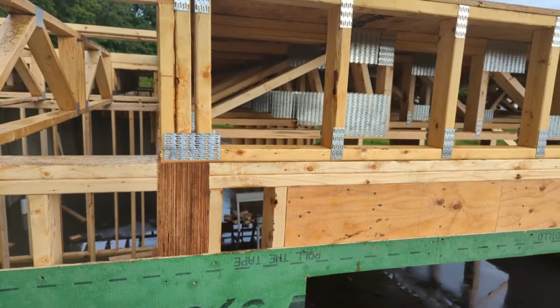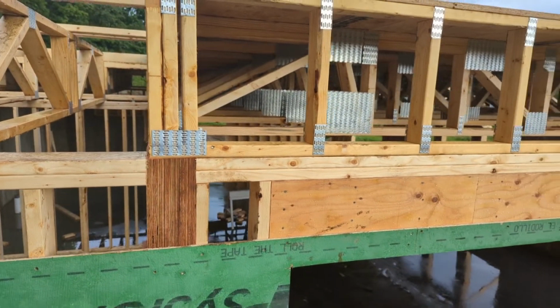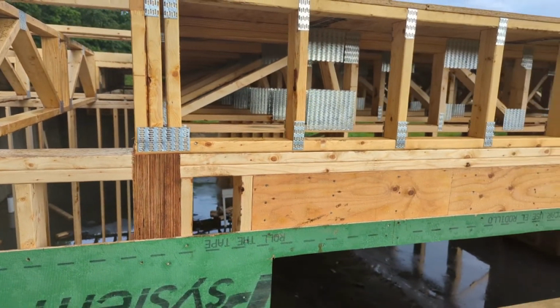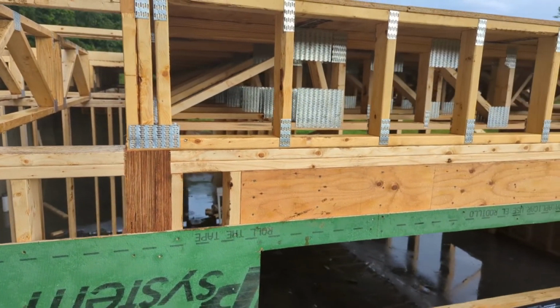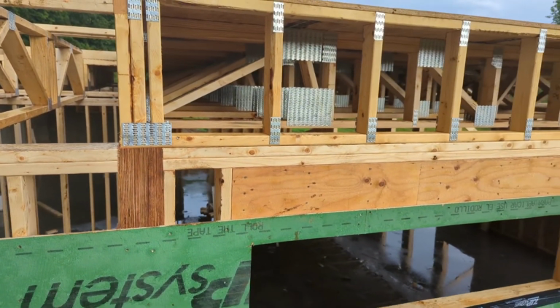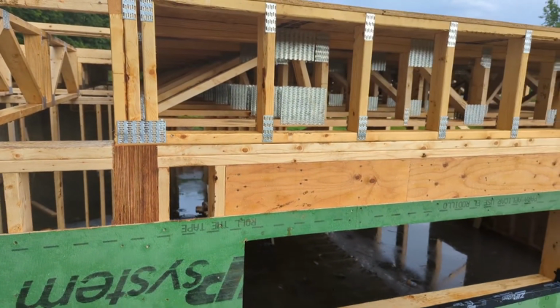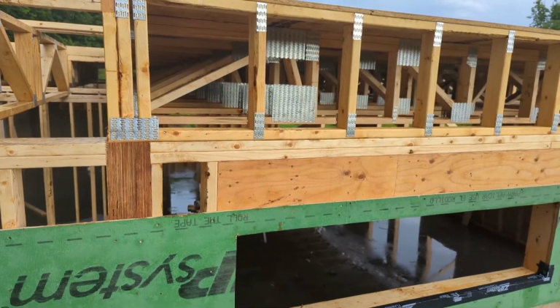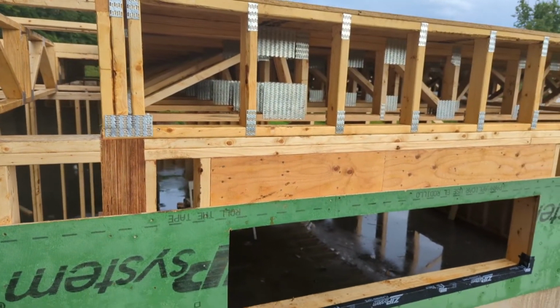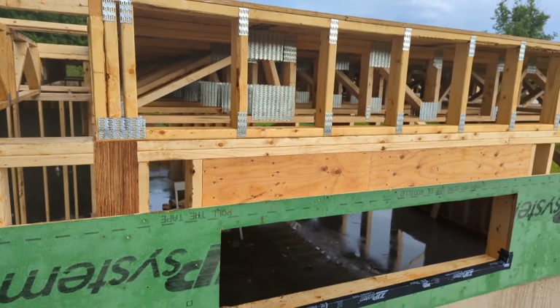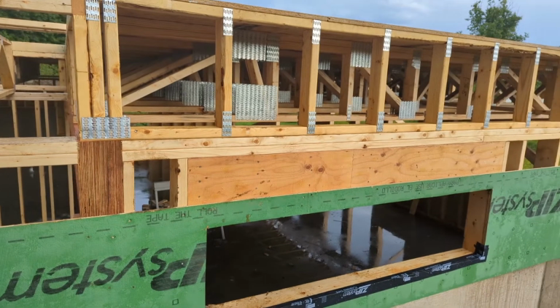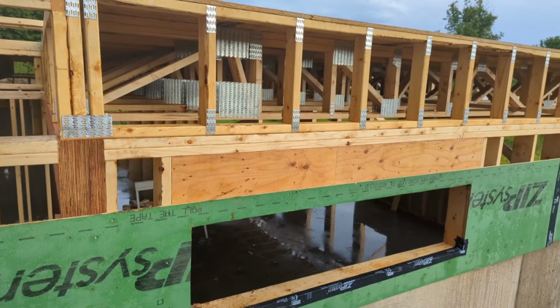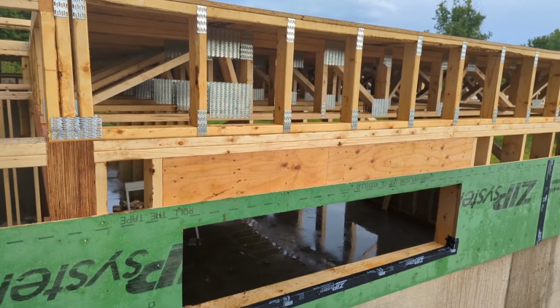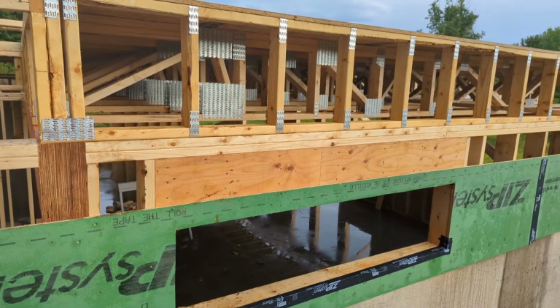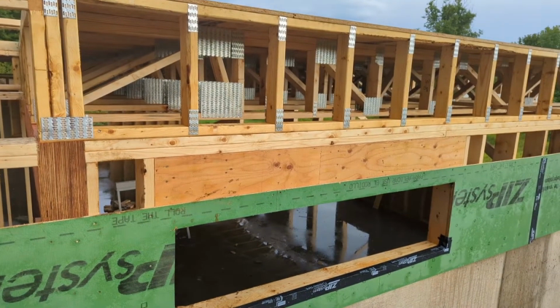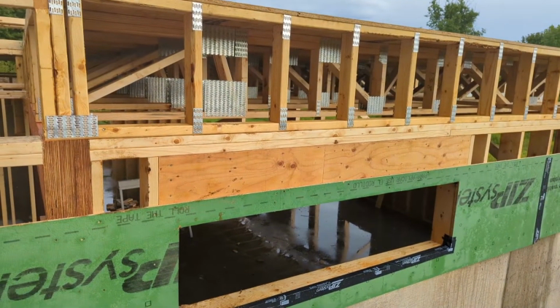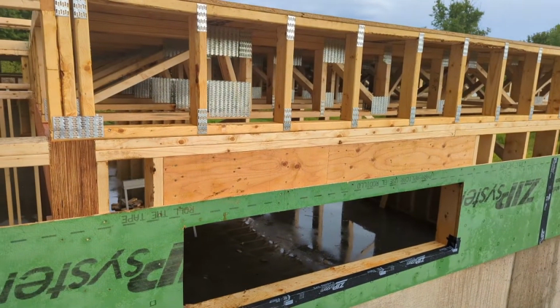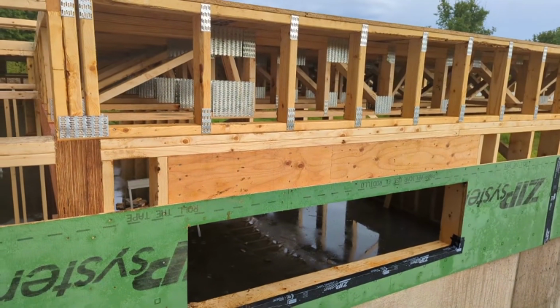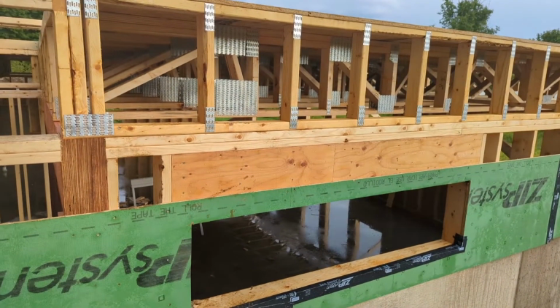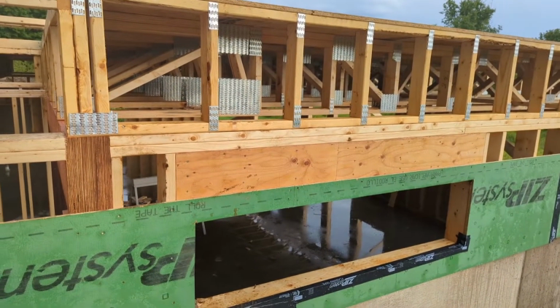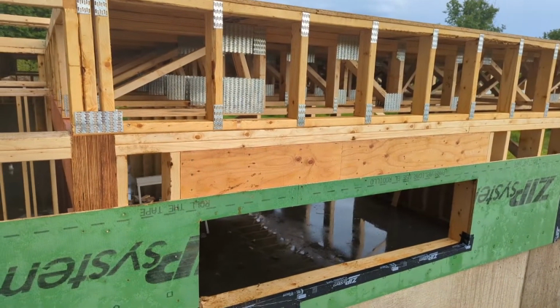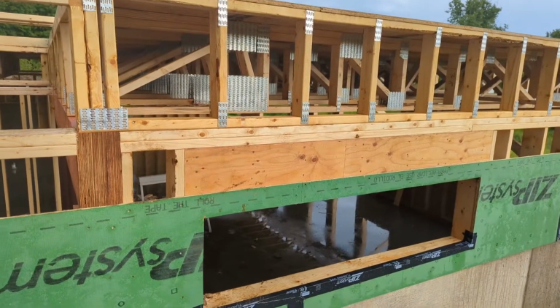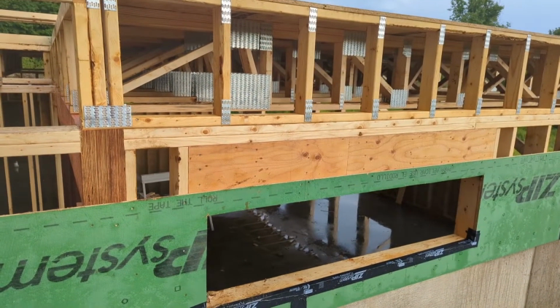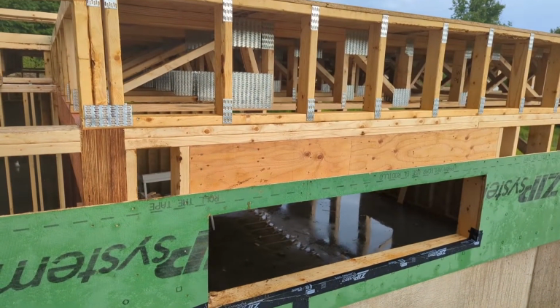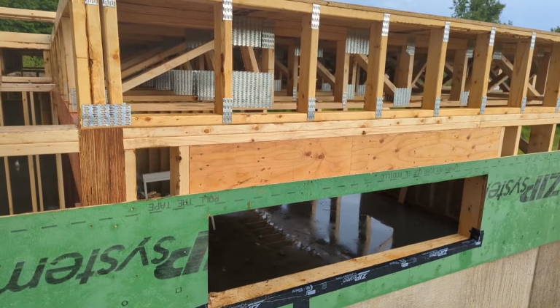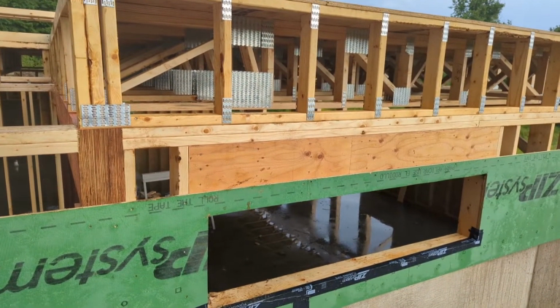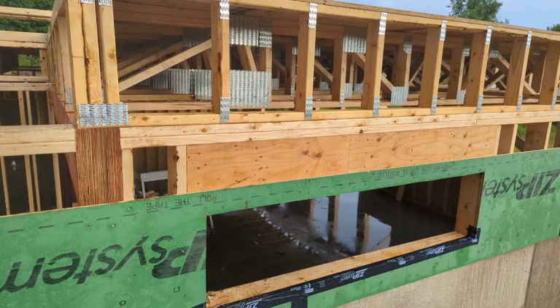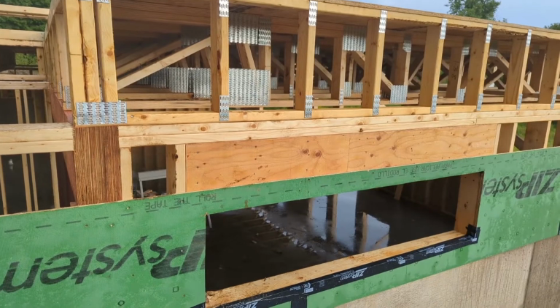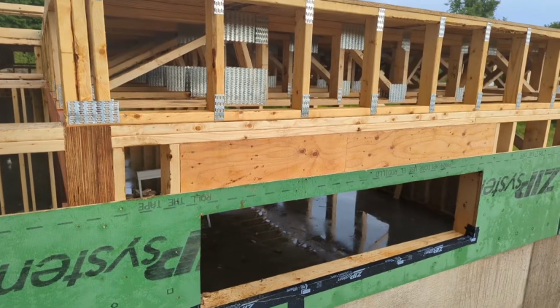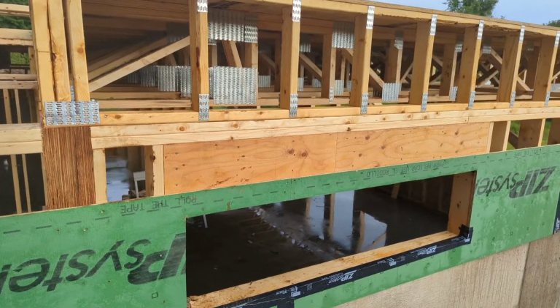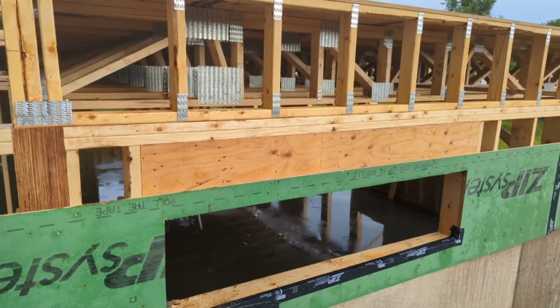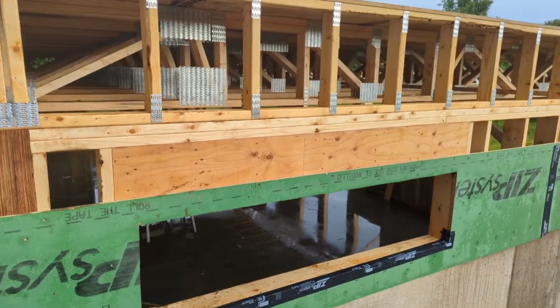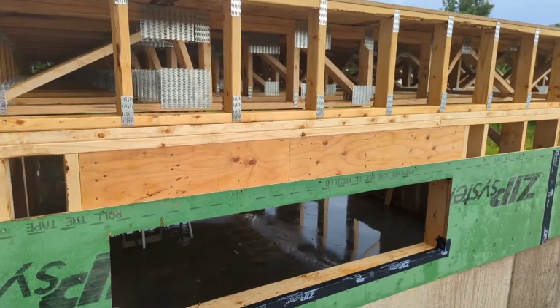This is called an open web floor truss, and that allows us a couple of things. Let me take you inside to show you what that allows us to do.